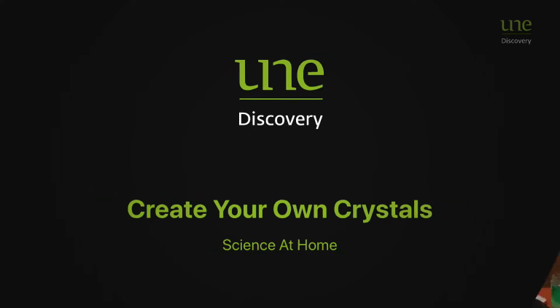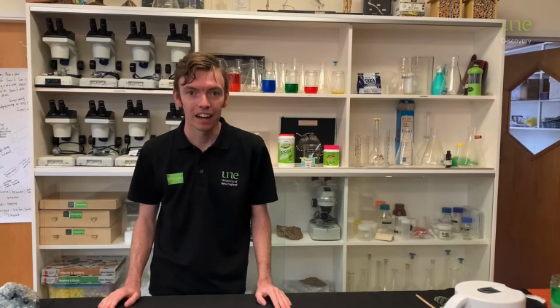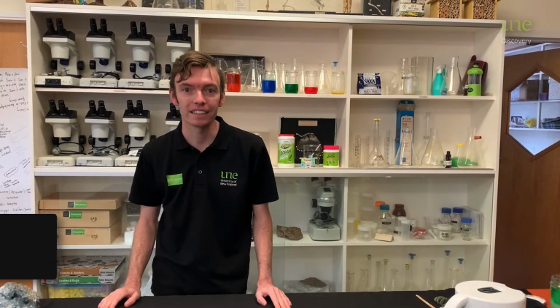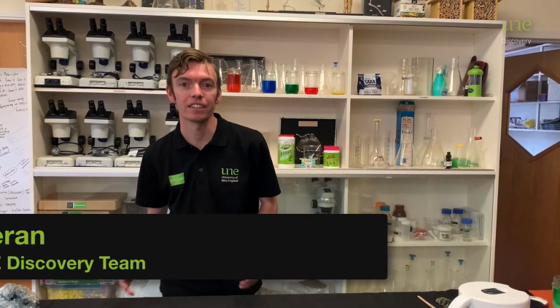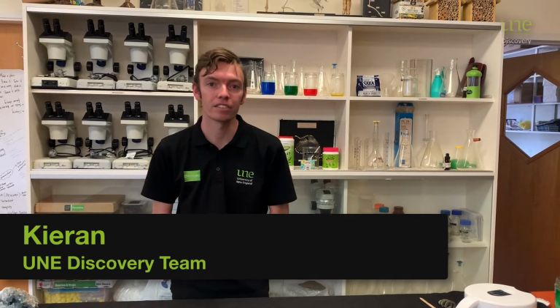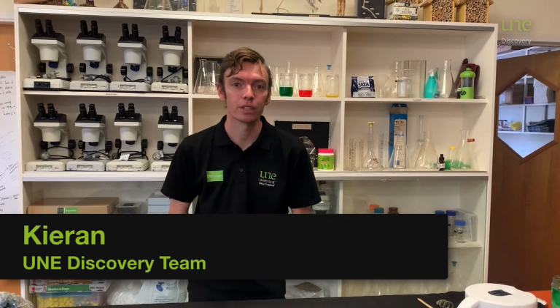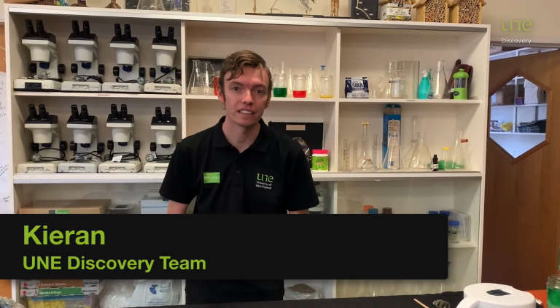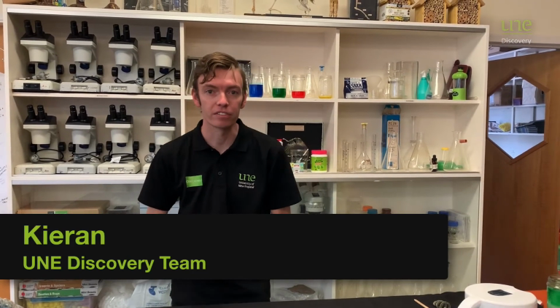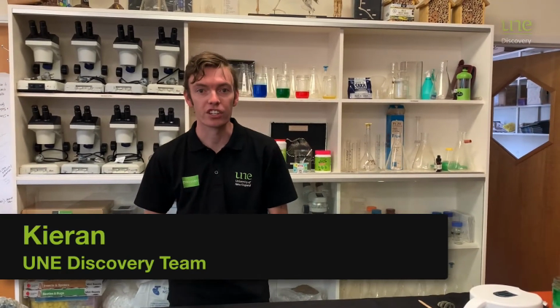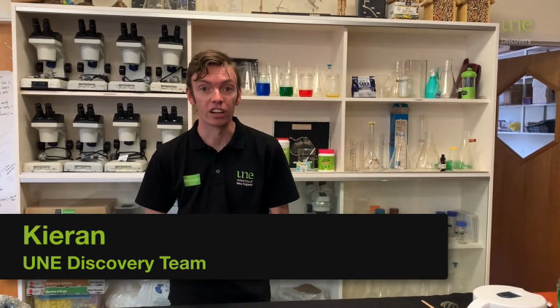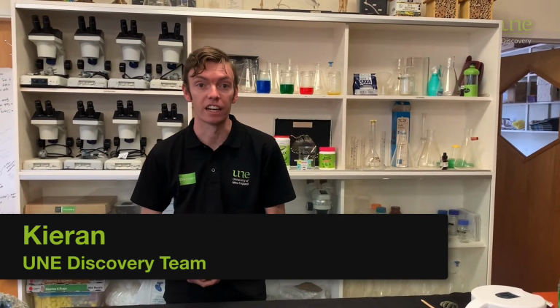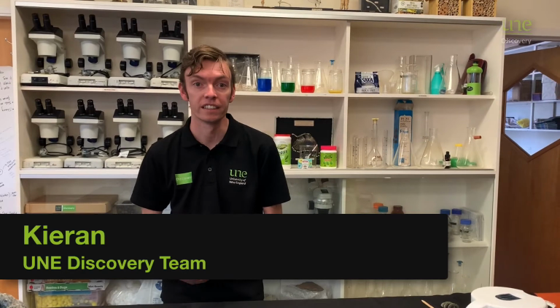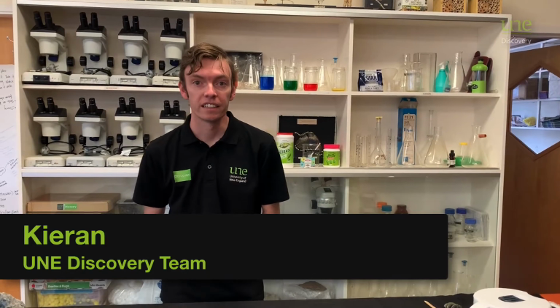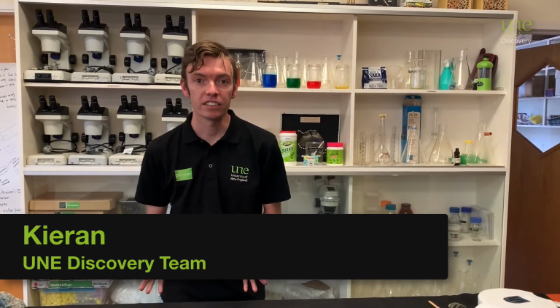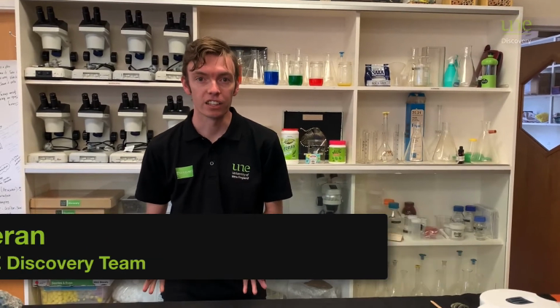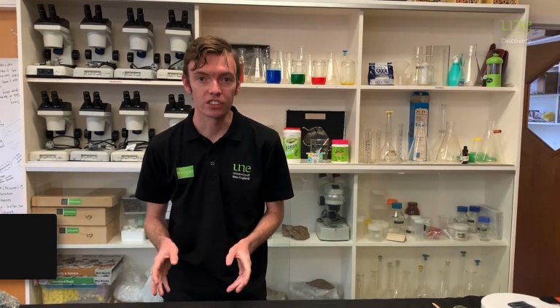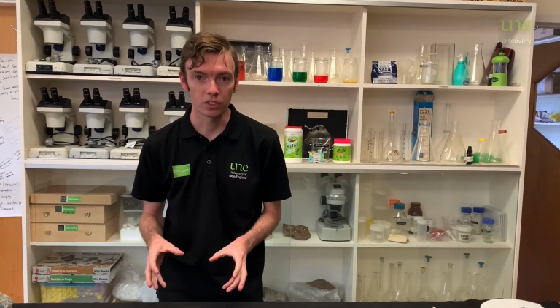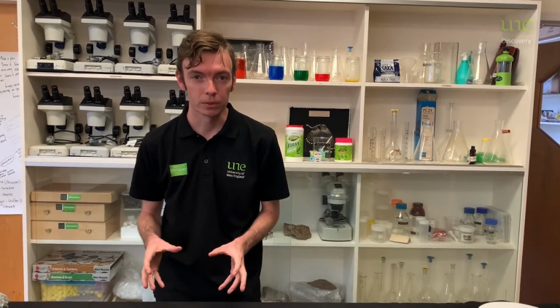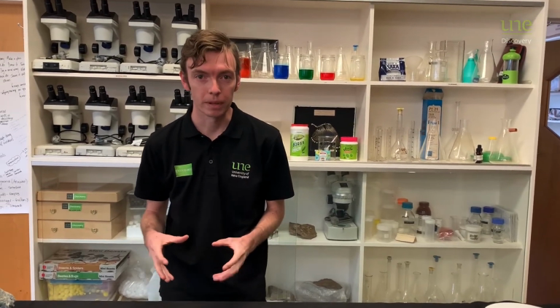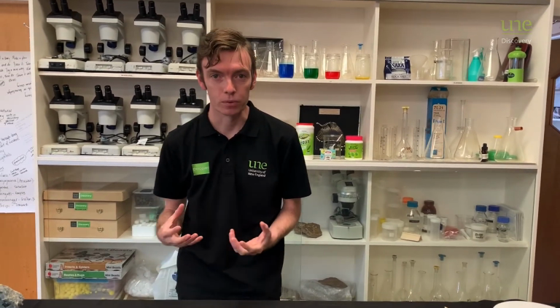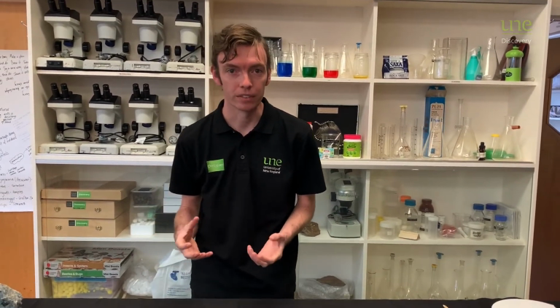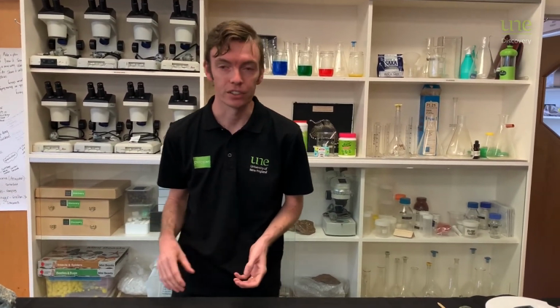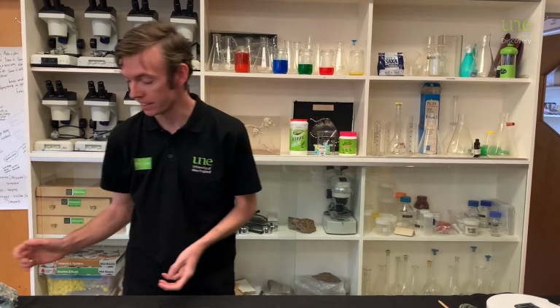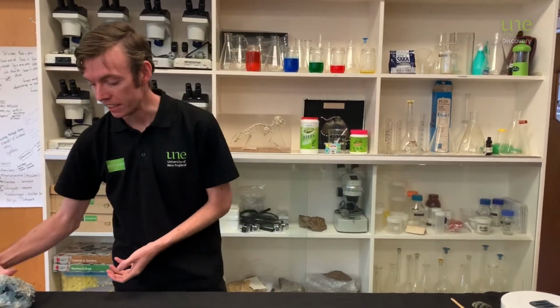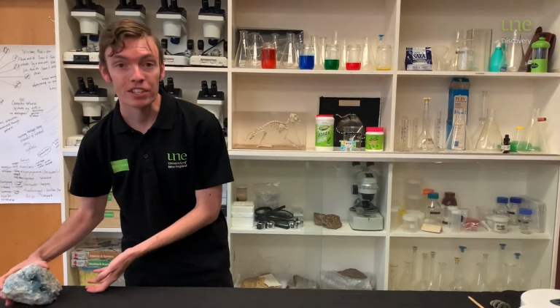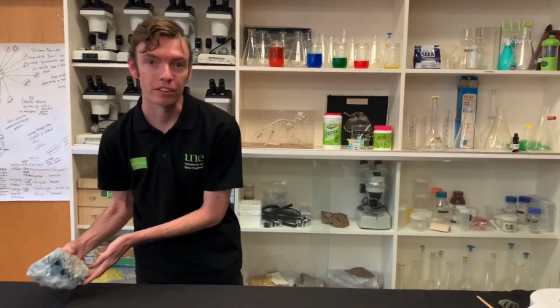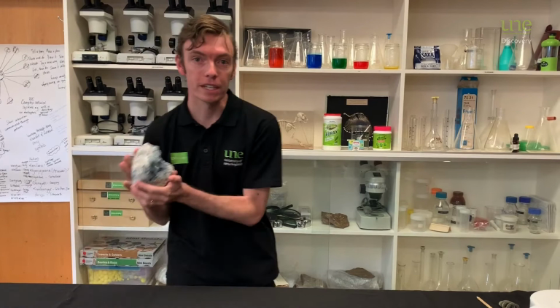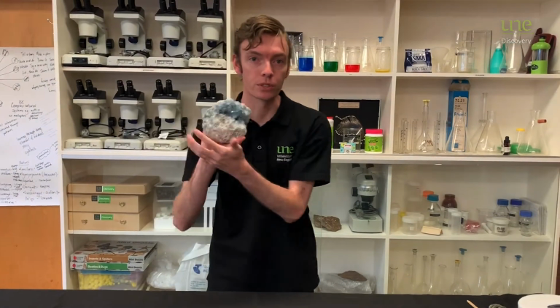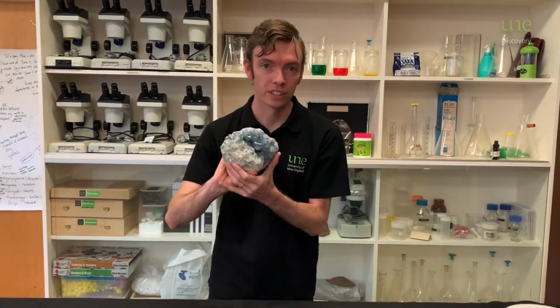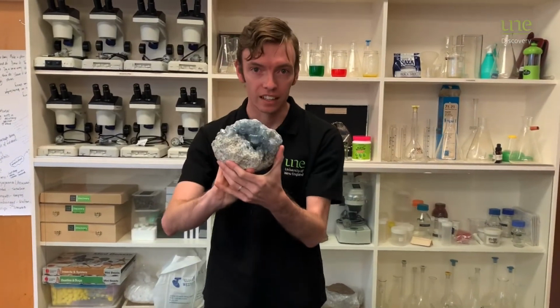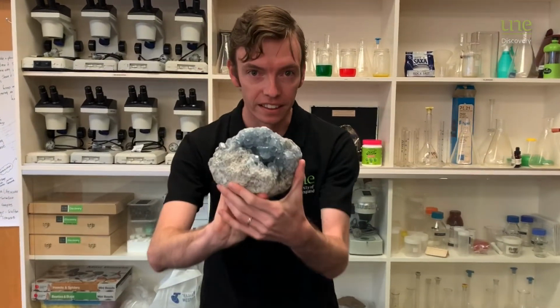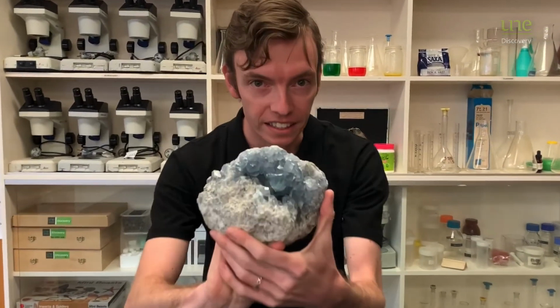Hi, it's Kieran here from UNE Discovery Voyager Online. Now as a geologist, rocks and minerals make me really, really curious, especially when they grow big crystals like this.